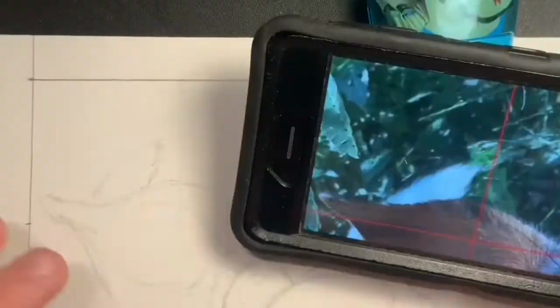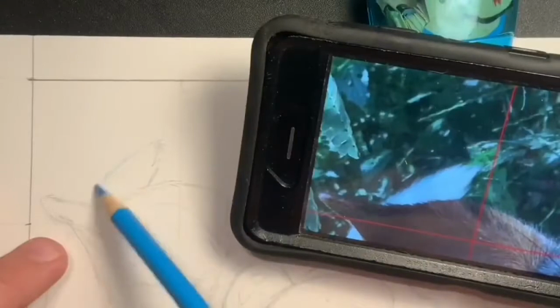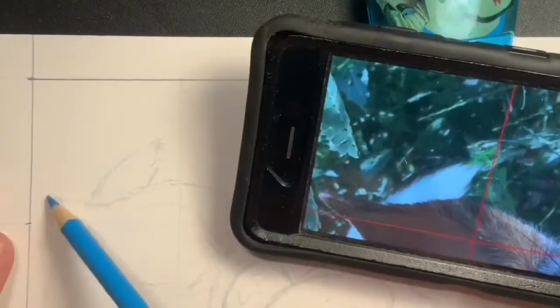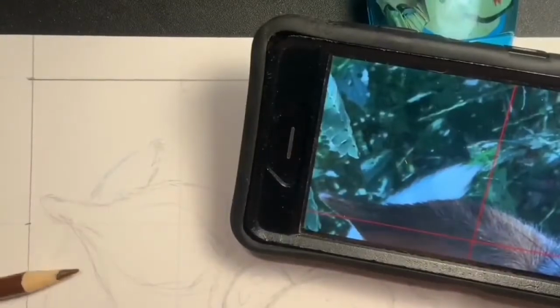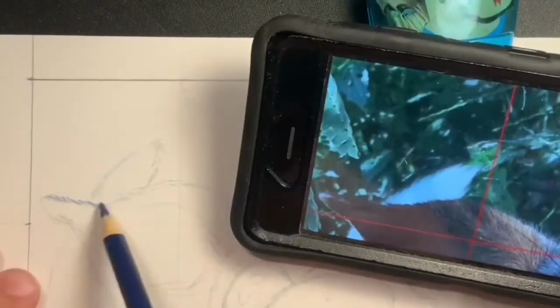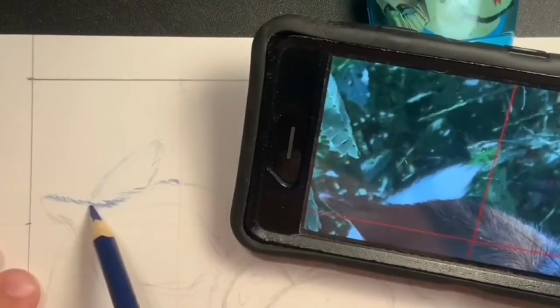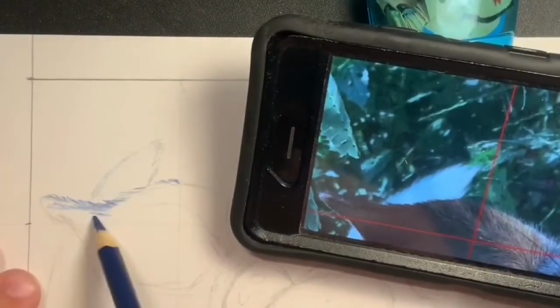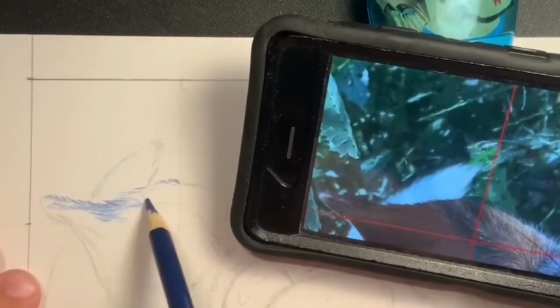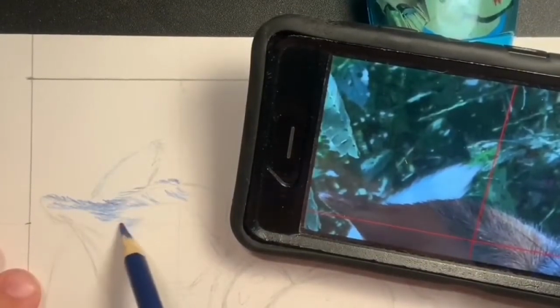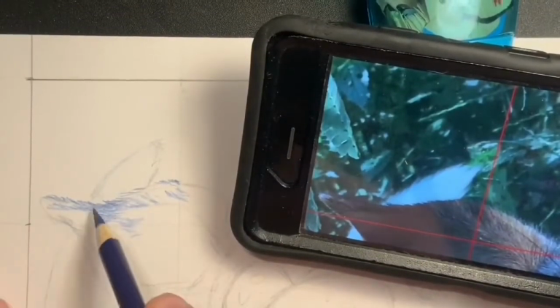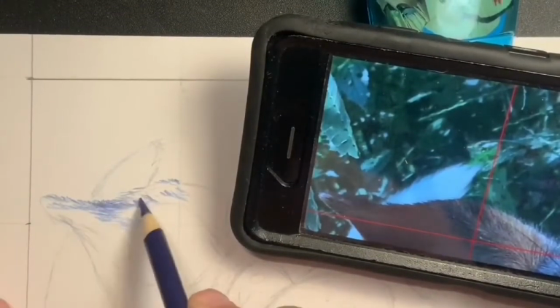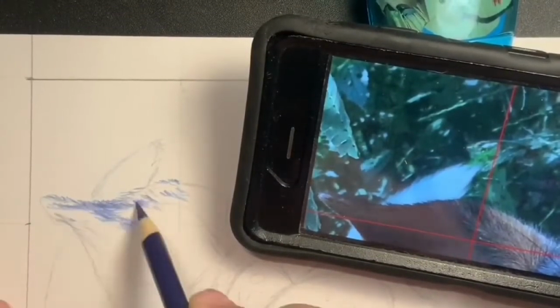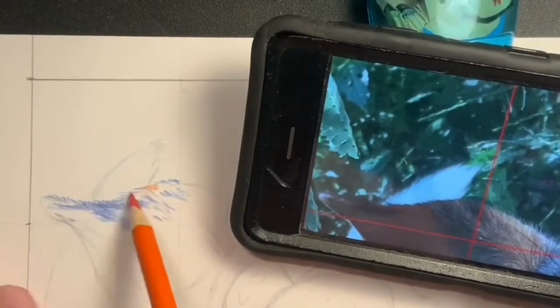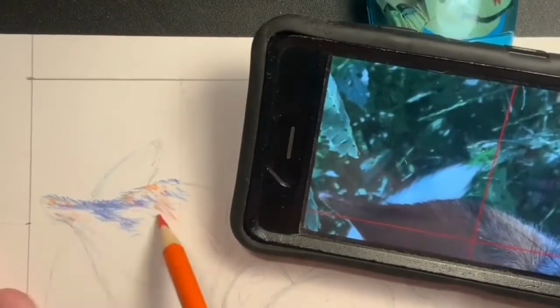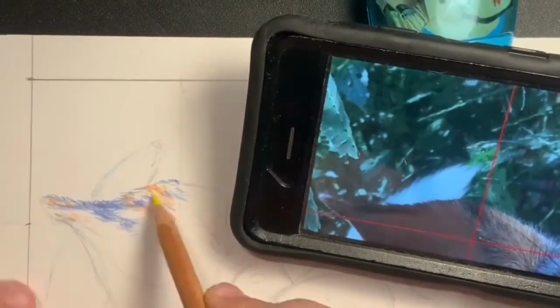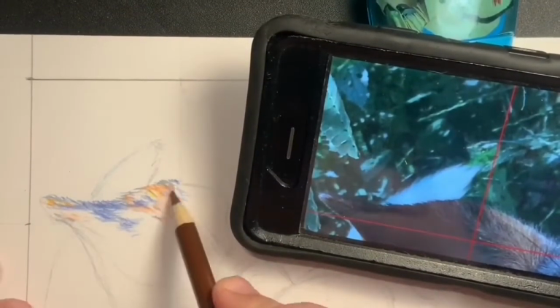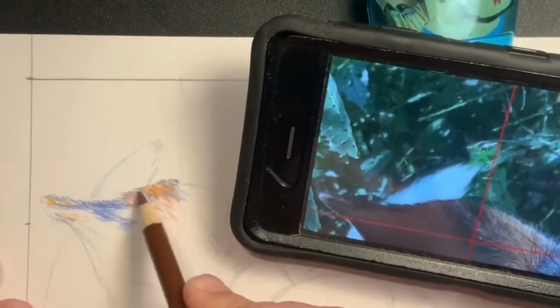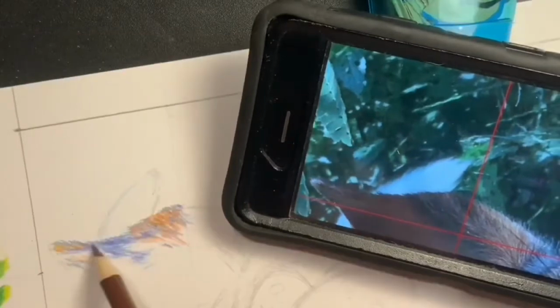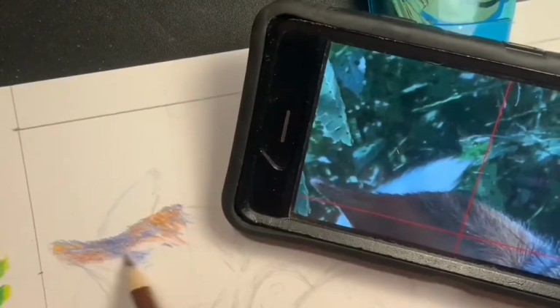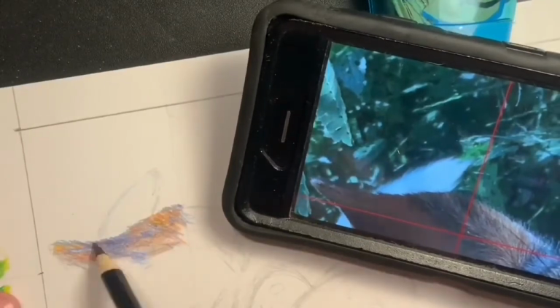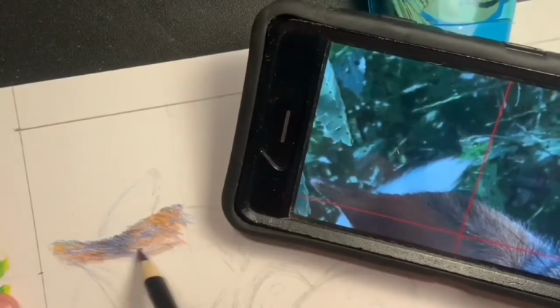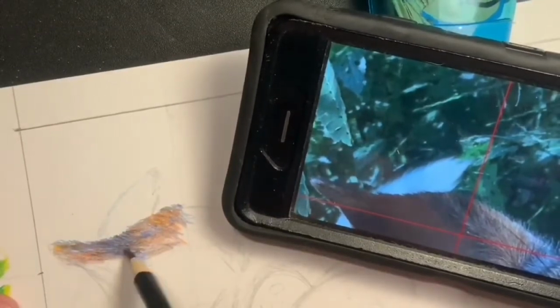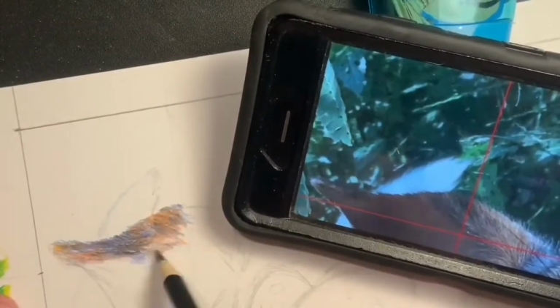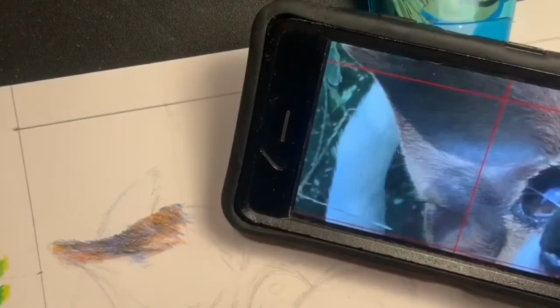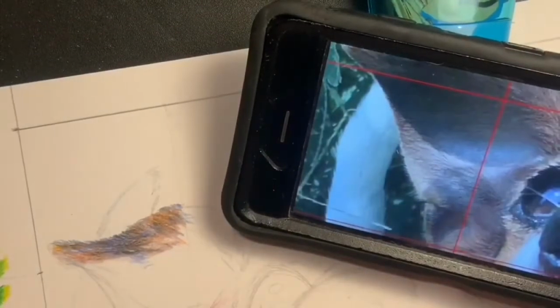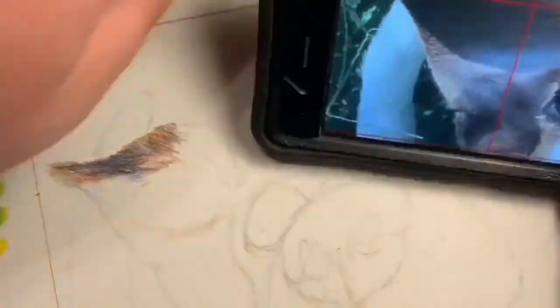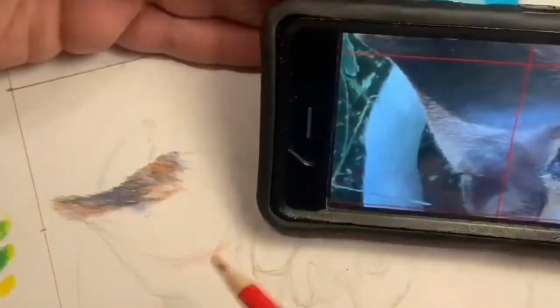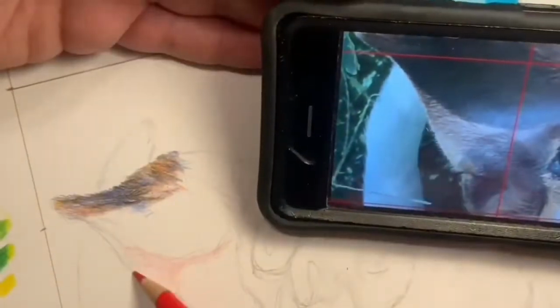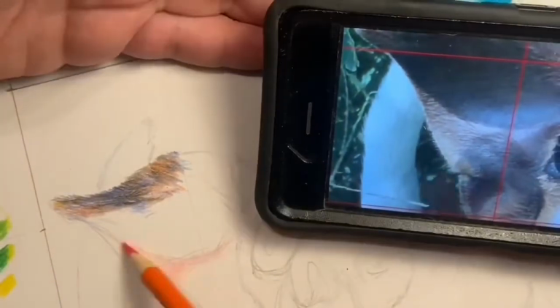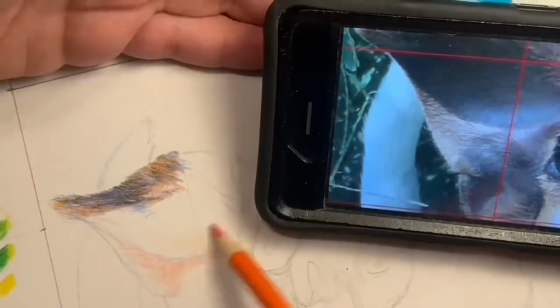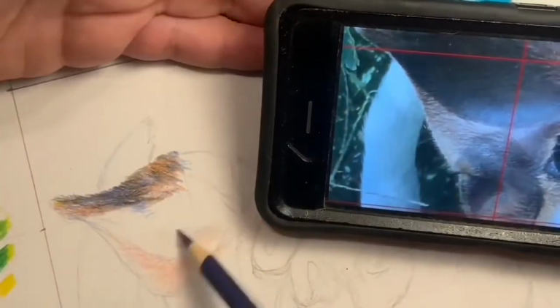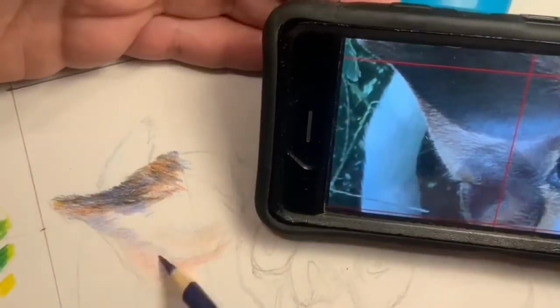Here I've lightly sketched it in, and now I'm going to go in with my color pencil. Notice the colors that I'm using — it does not seem totally natural, but as I zoomed in on that picture, those are the colors that I saw, so those are the ones that I used.